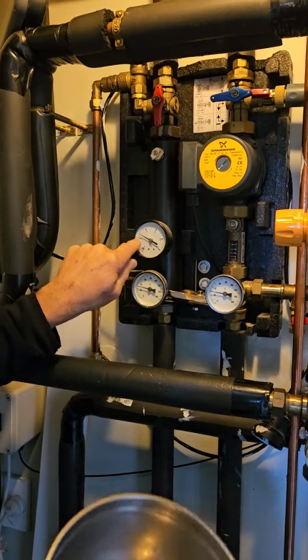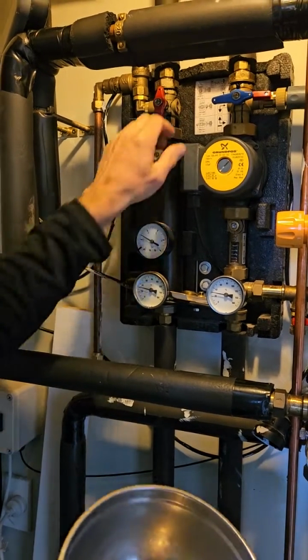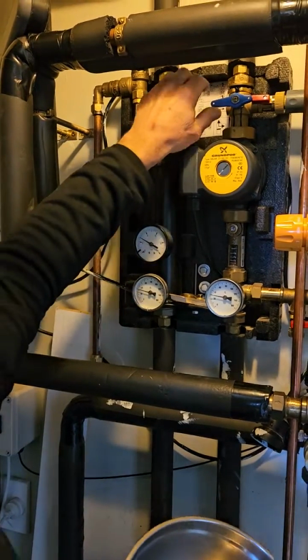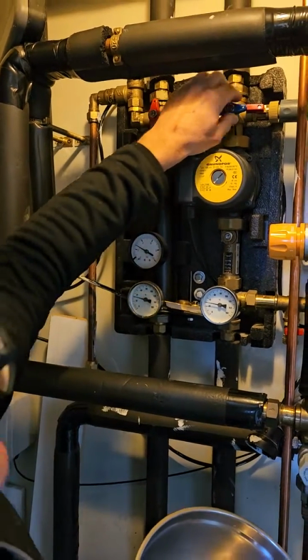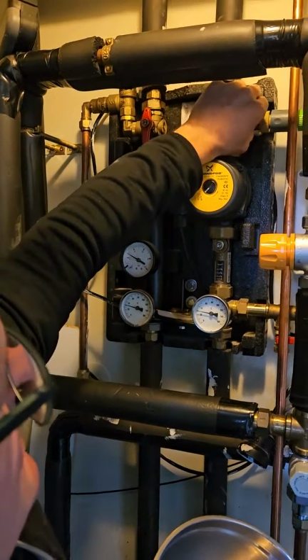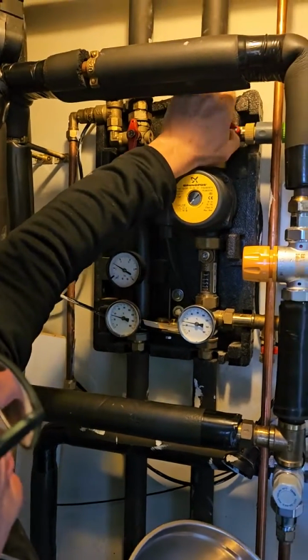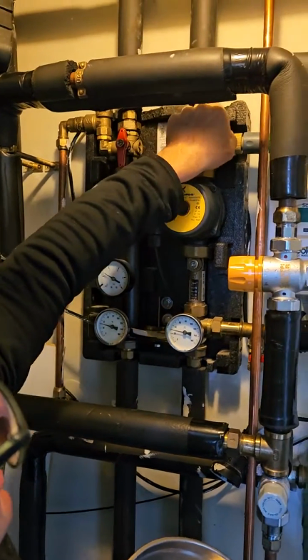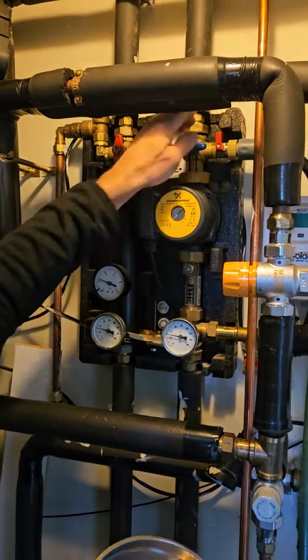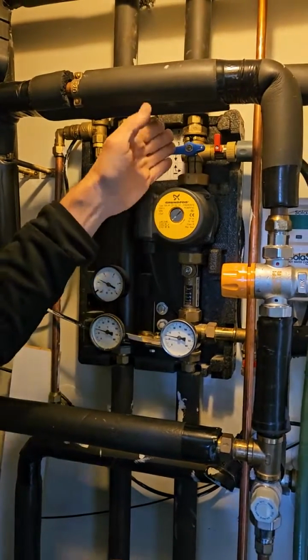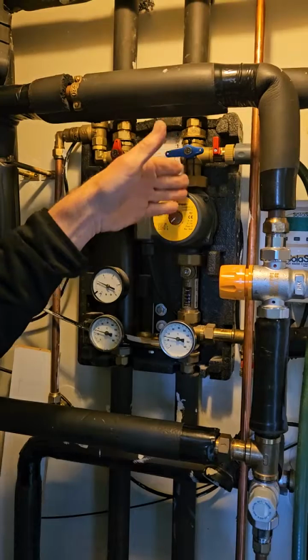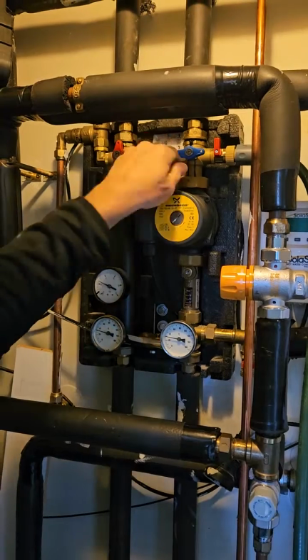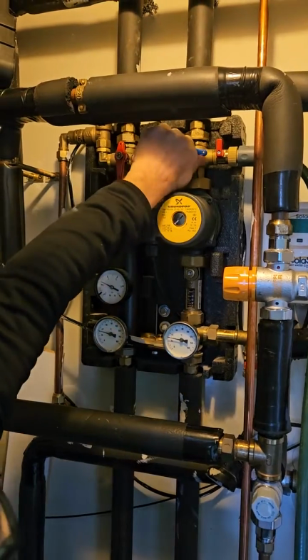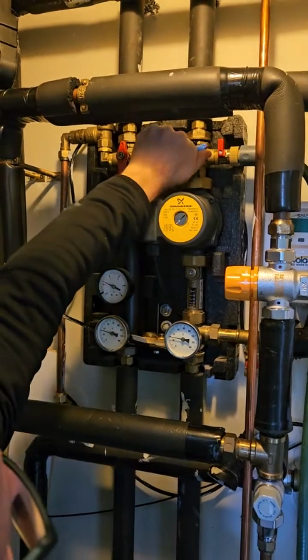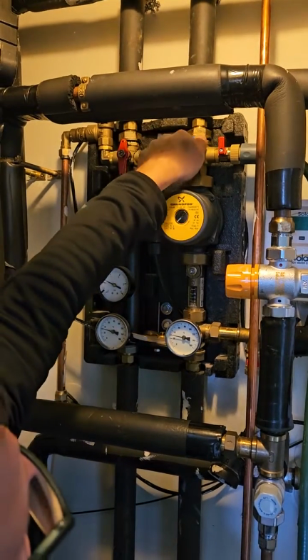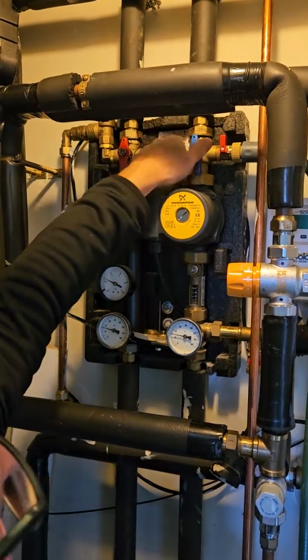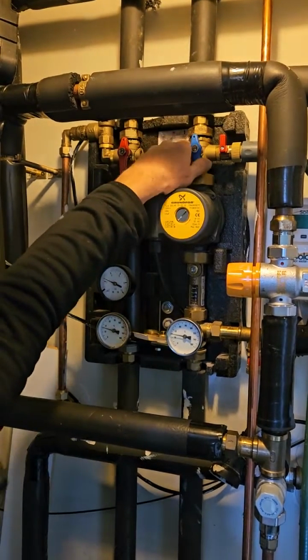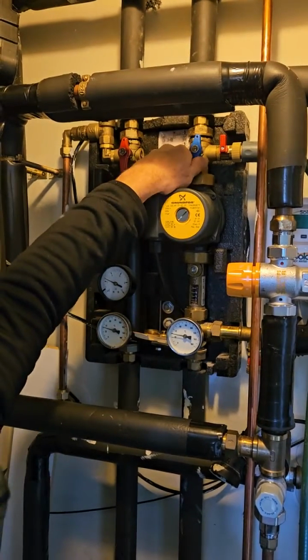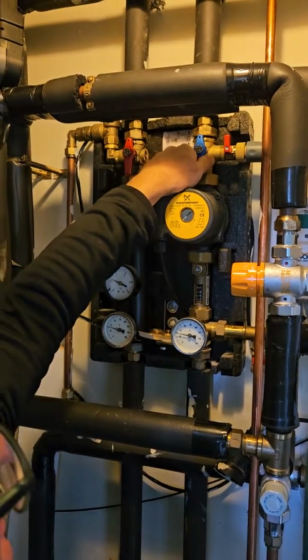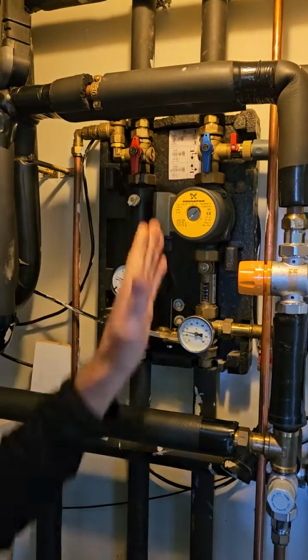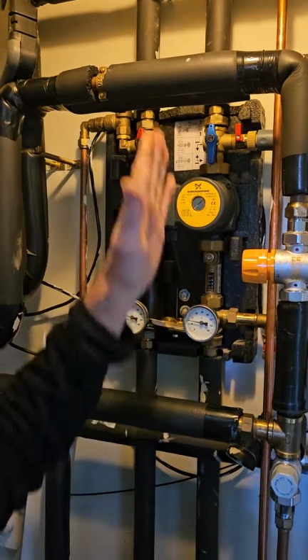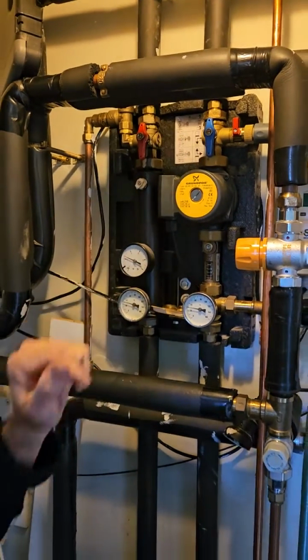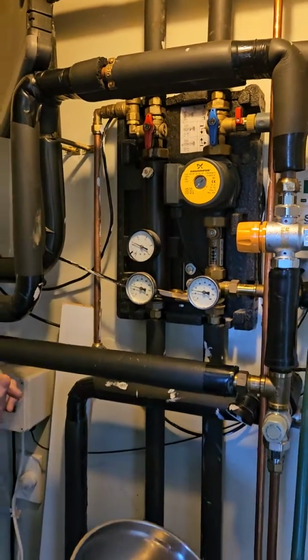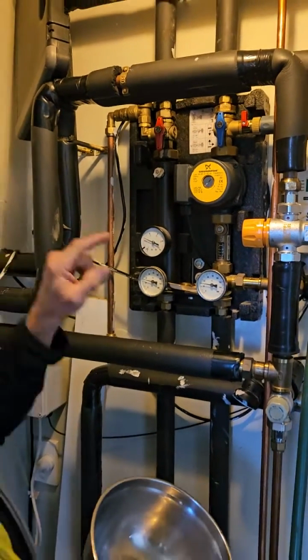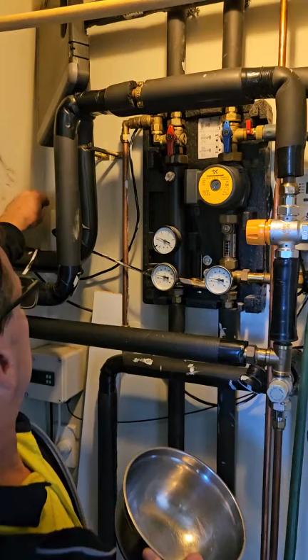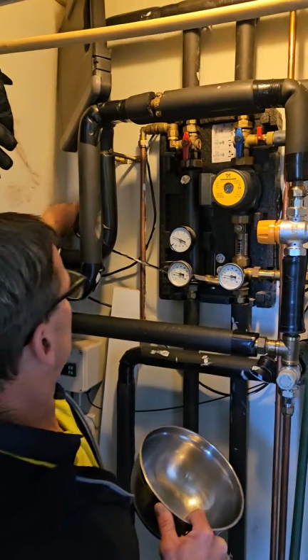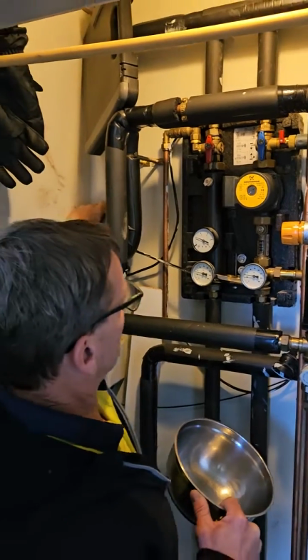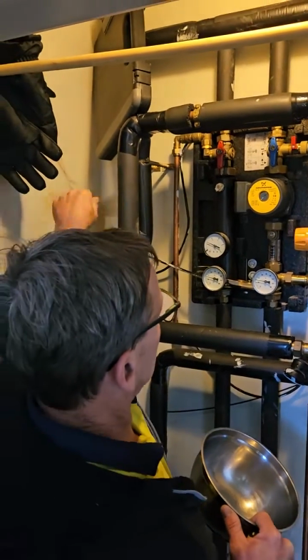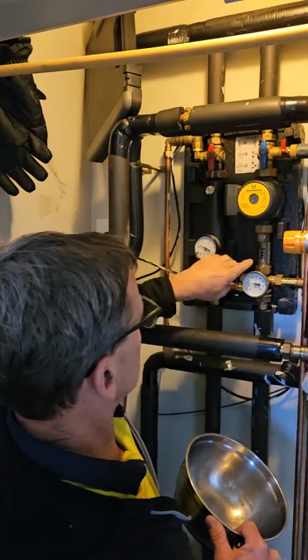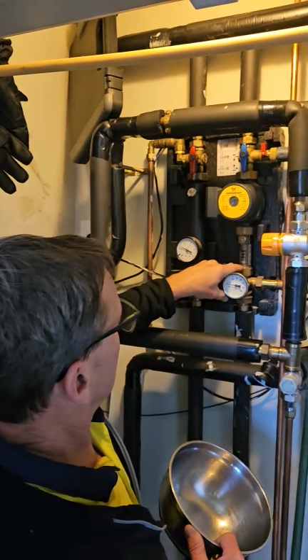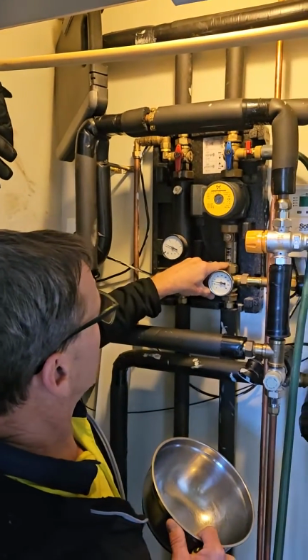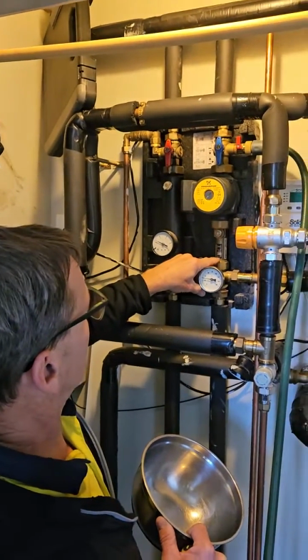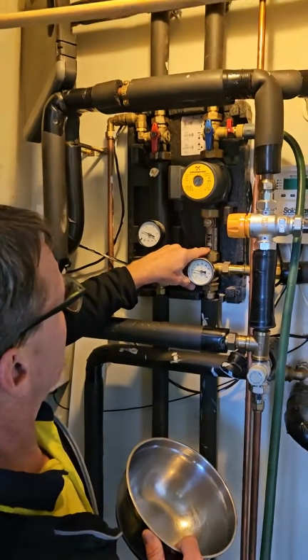Once it's up to there, you can turn the hose off and turn the pump back to flow. Run the pump for a wee while and you'll see the flow meter come up, like that.